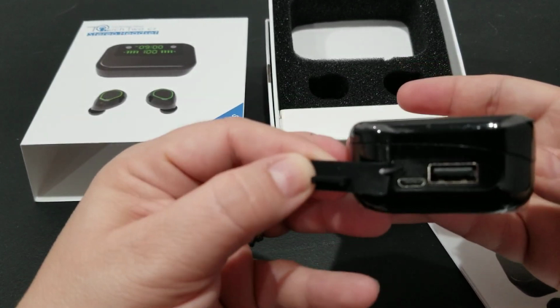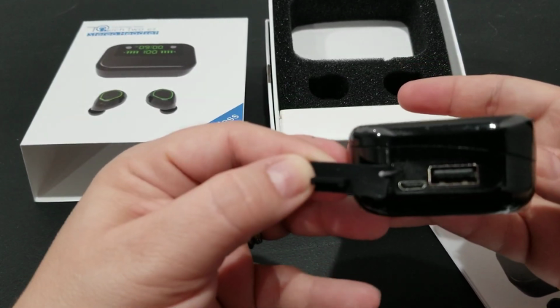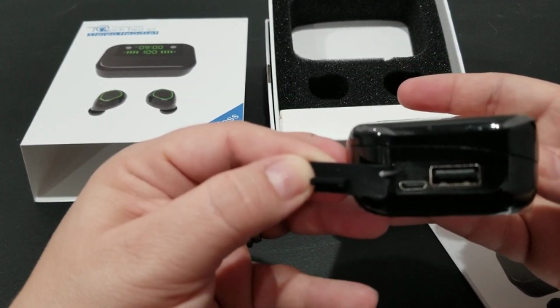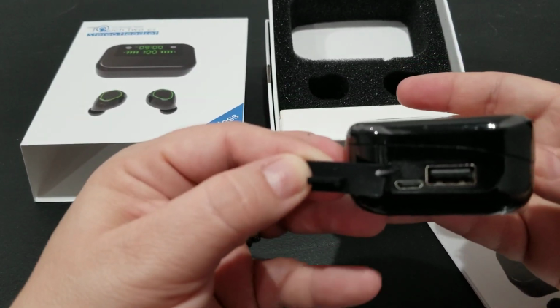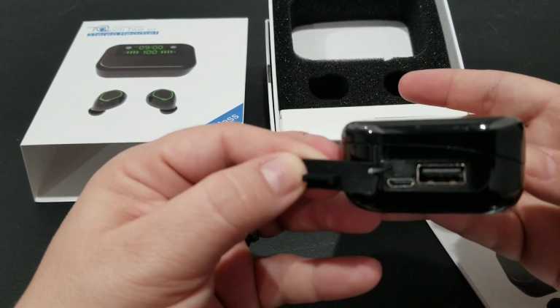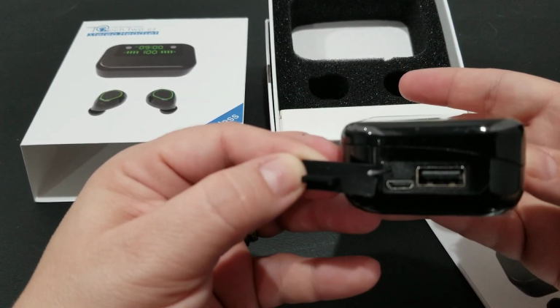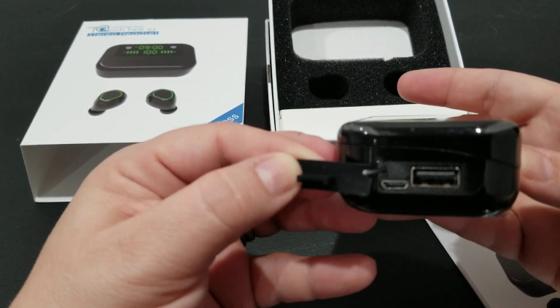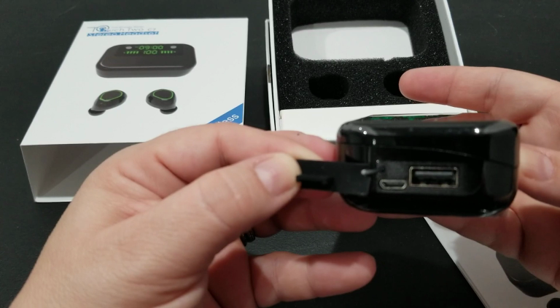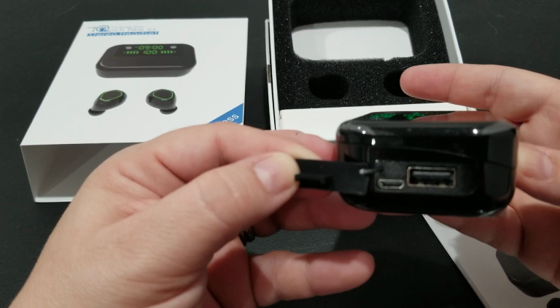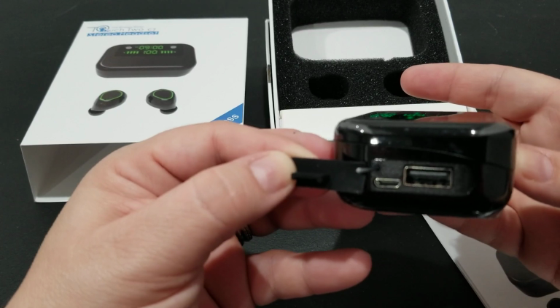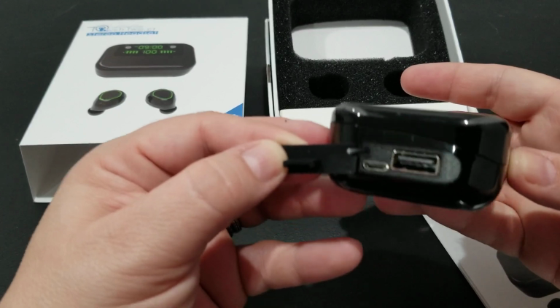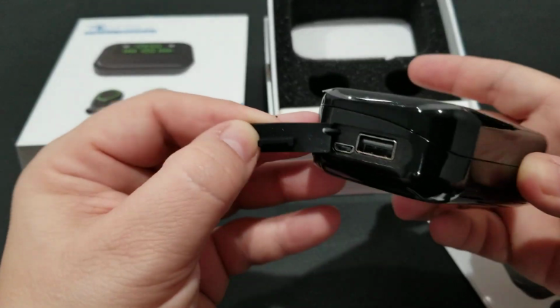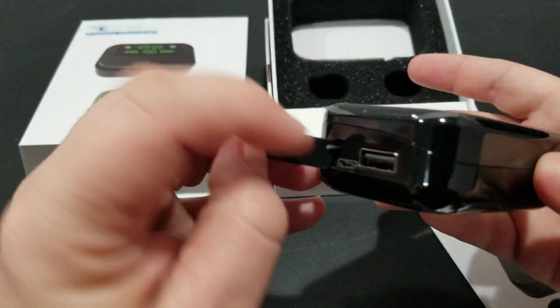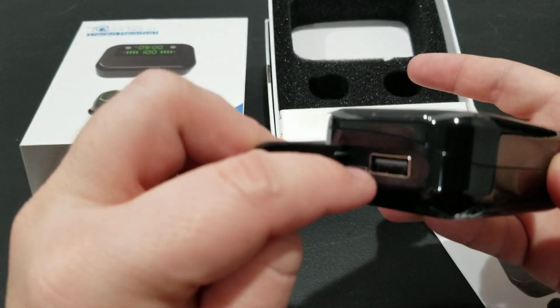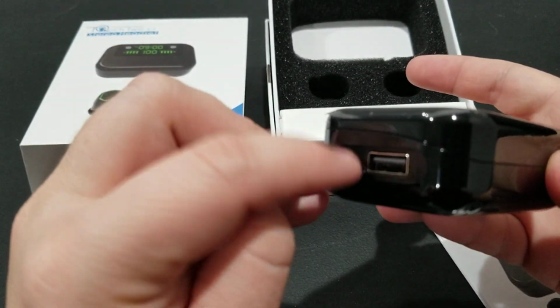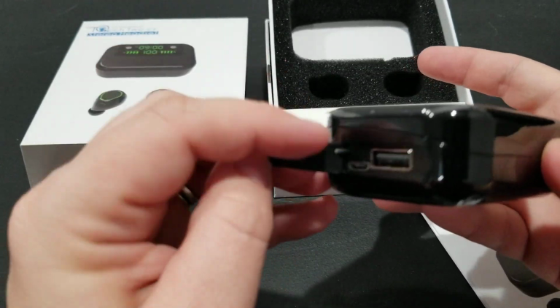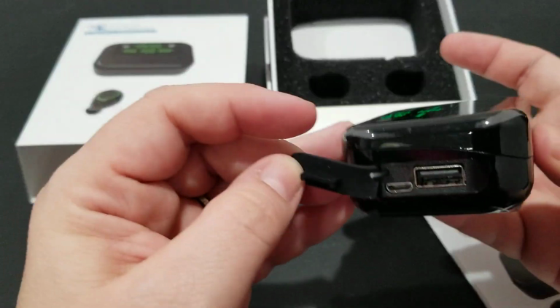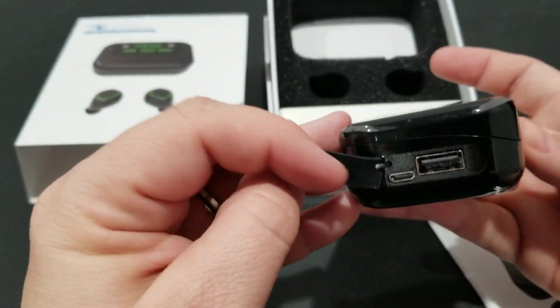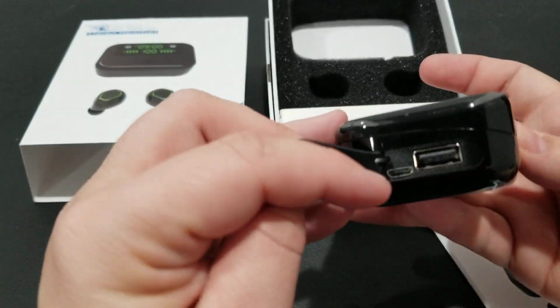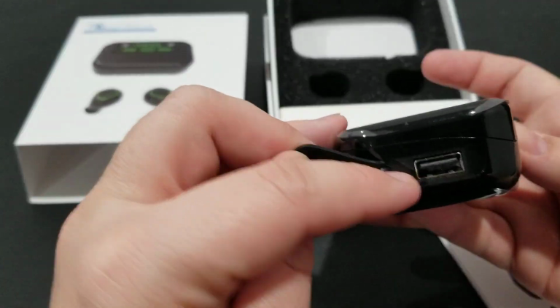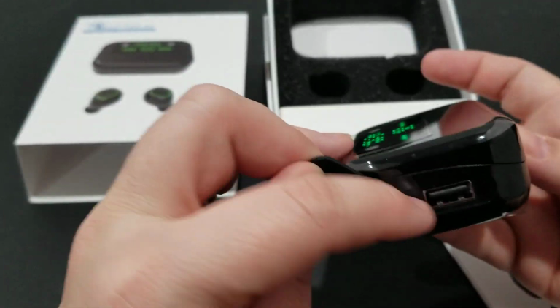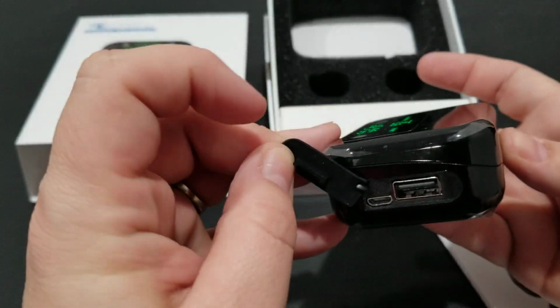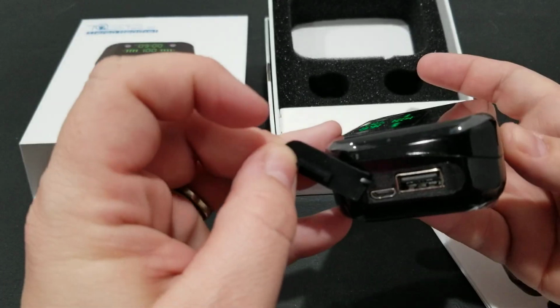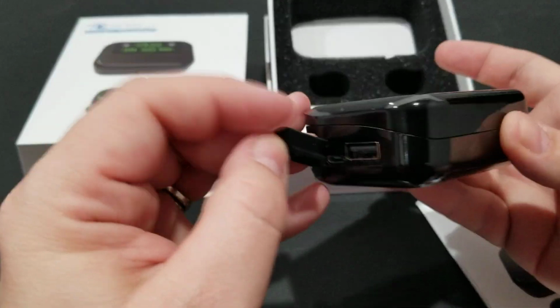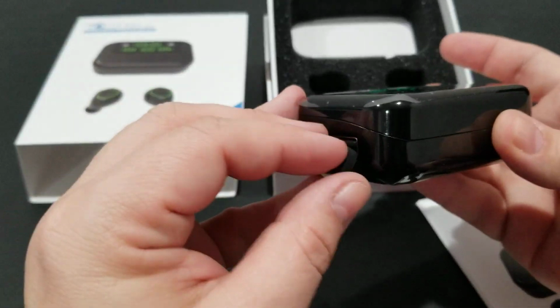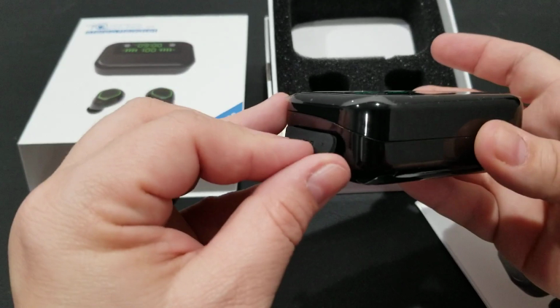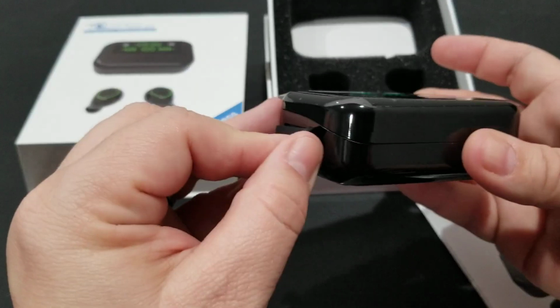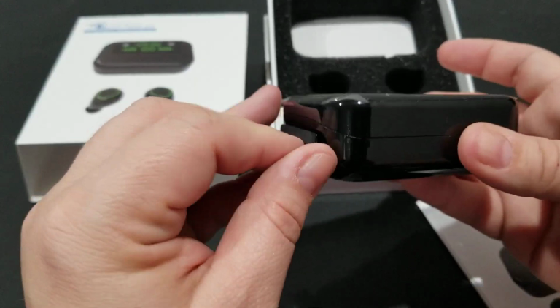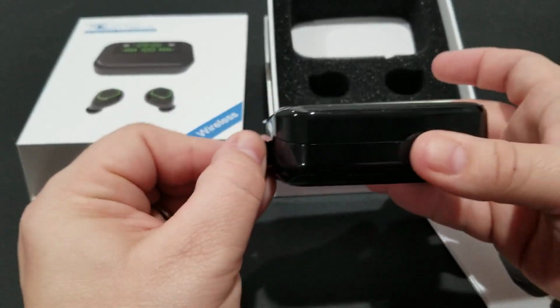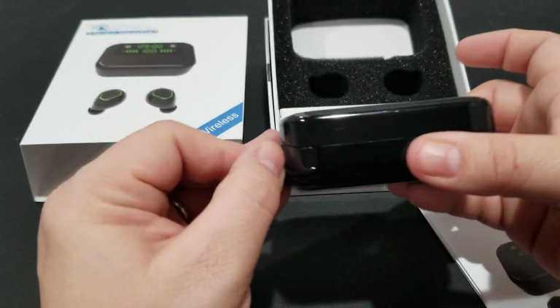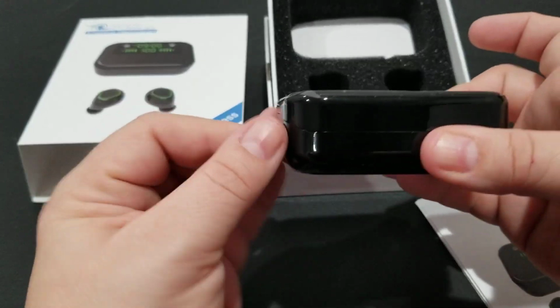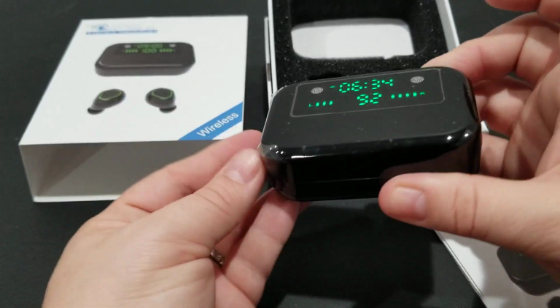And there's the charging ports — very simple. They're both standard USB.